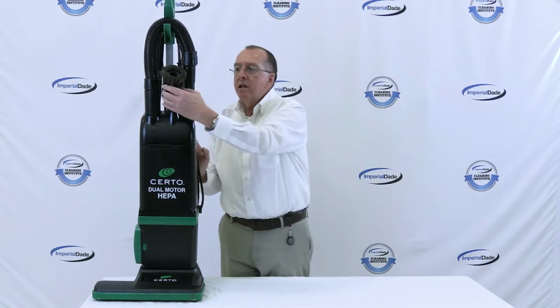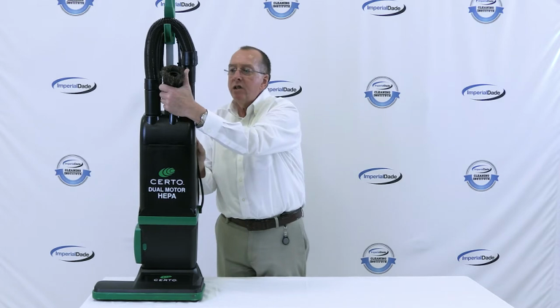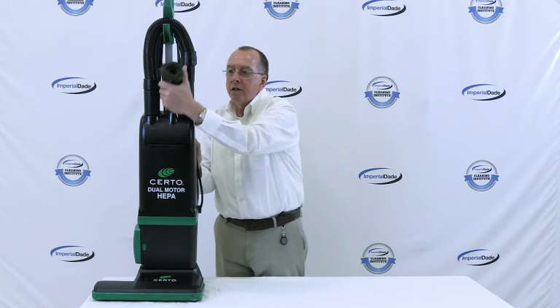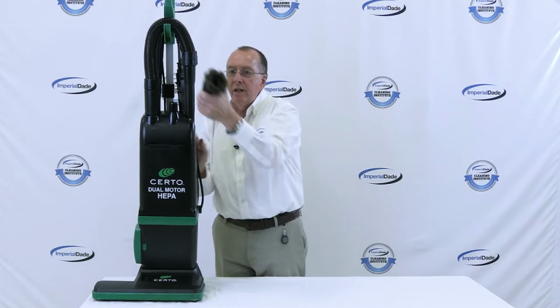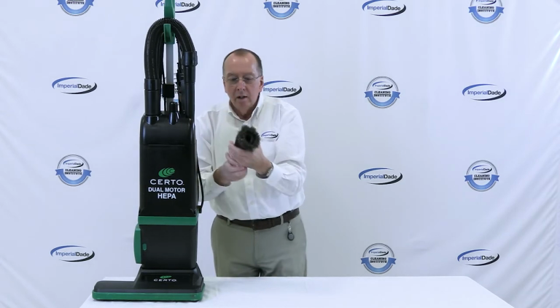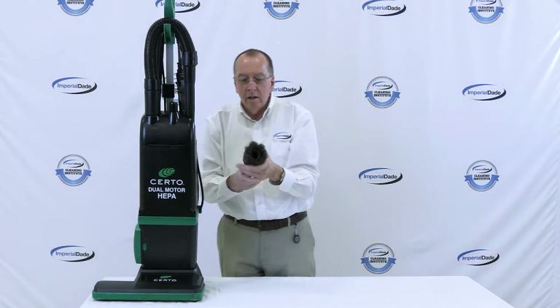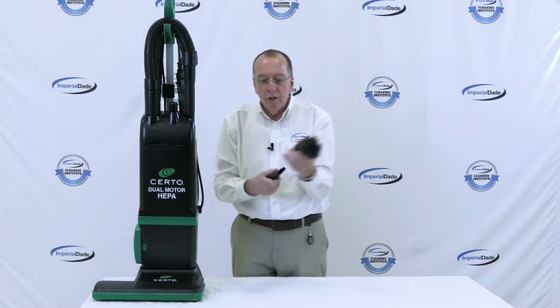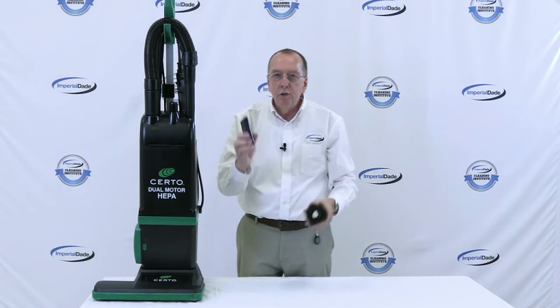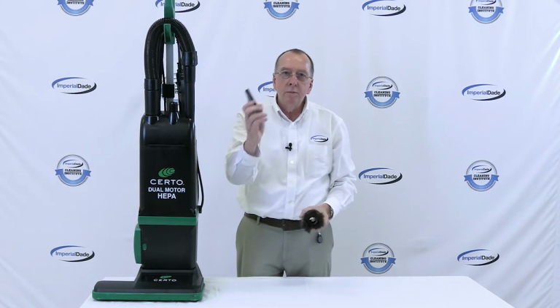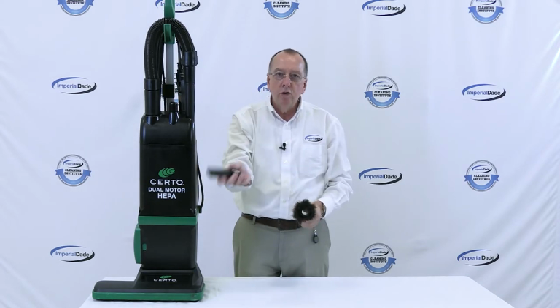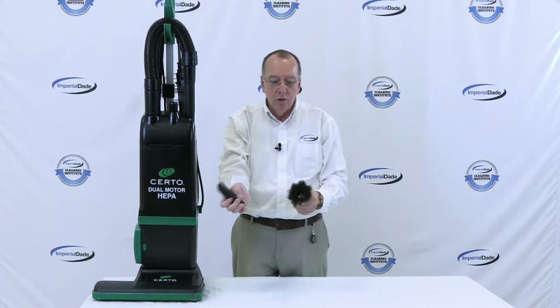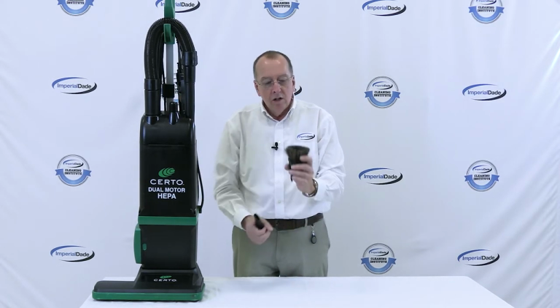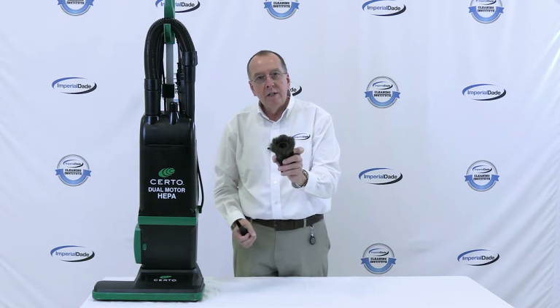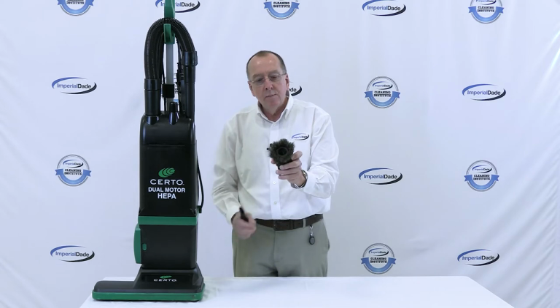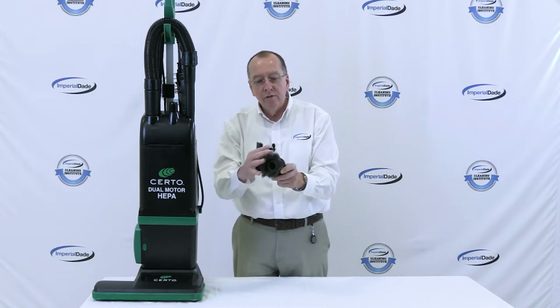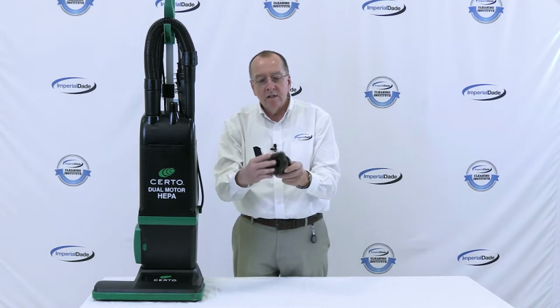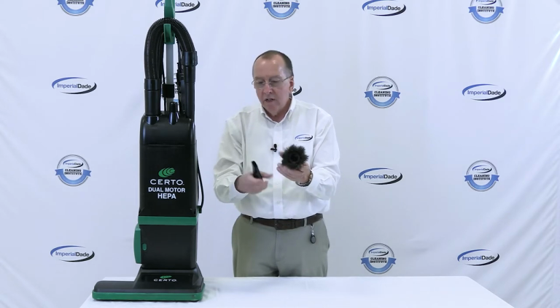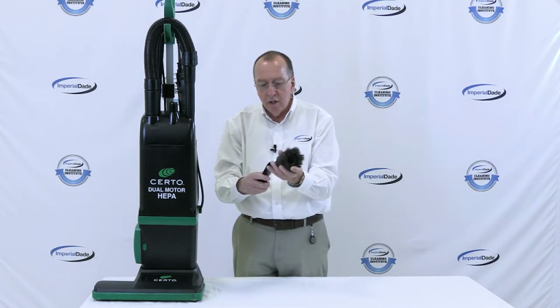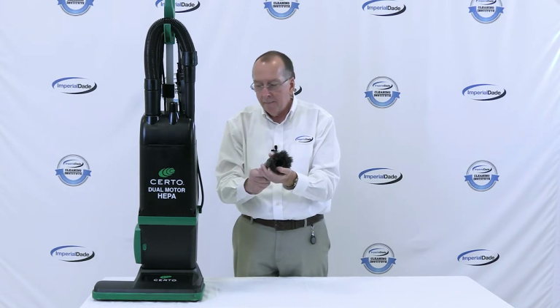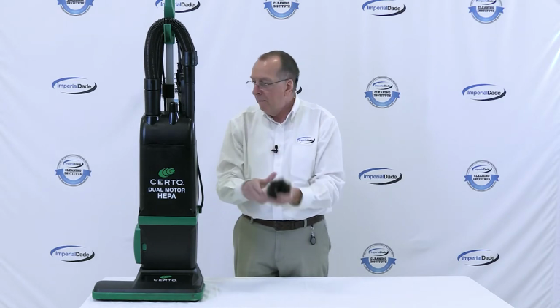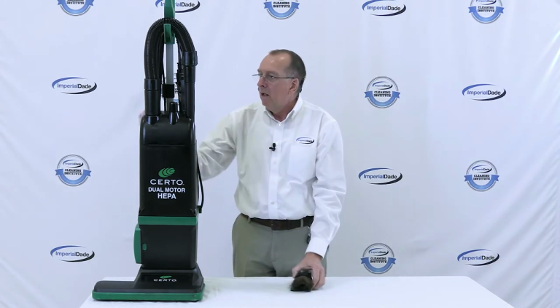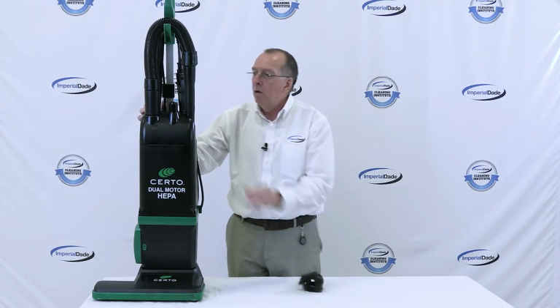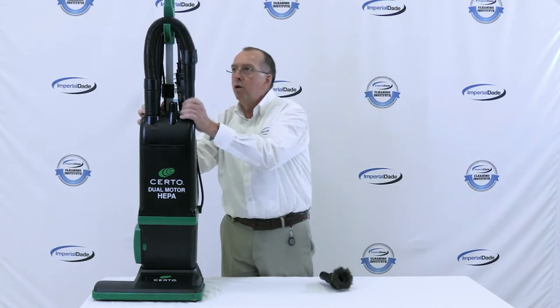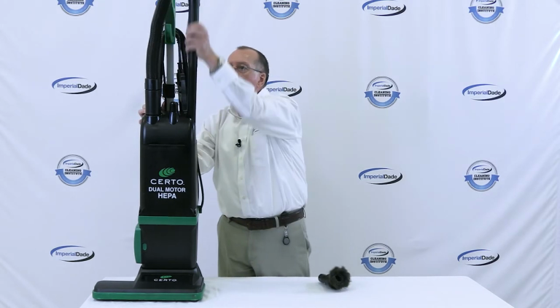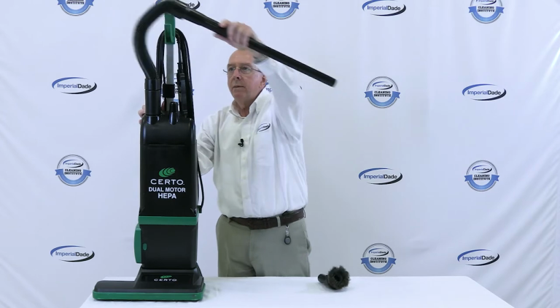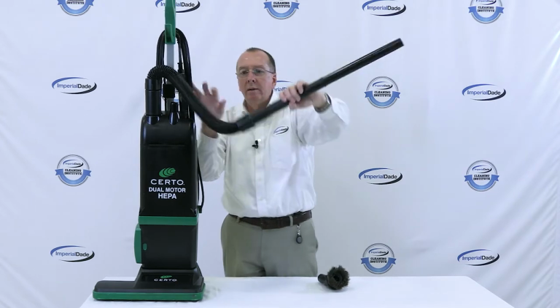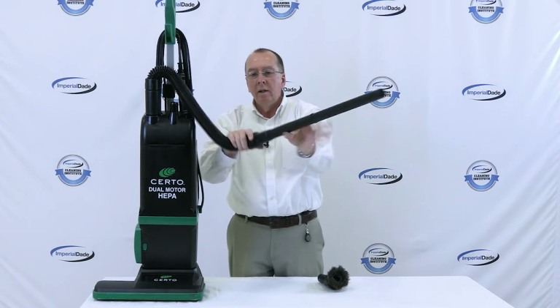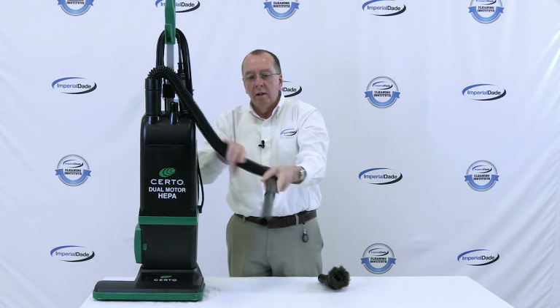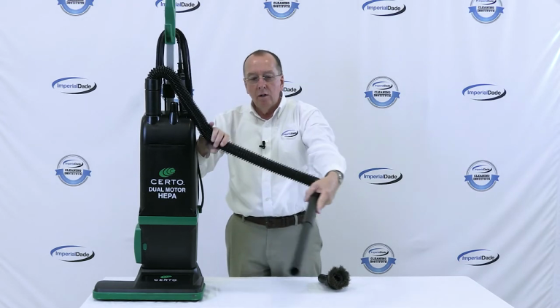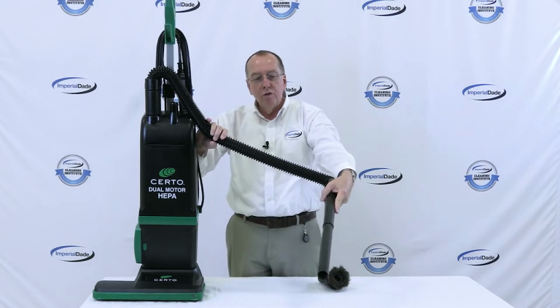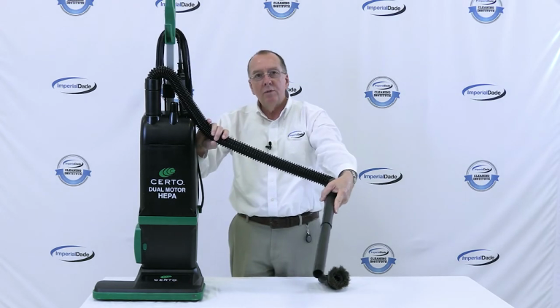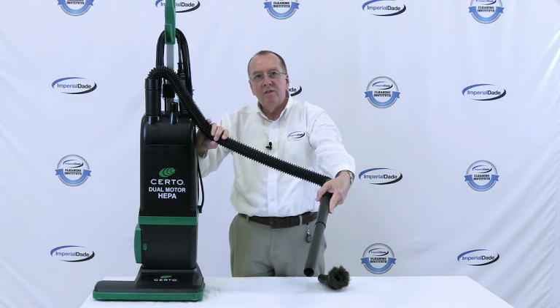Some other features on this machine: it comes with a couple of tools — a crevice tool and a nice soft dusting brush — along with a hose and wand assembly that will reach up to six feet.